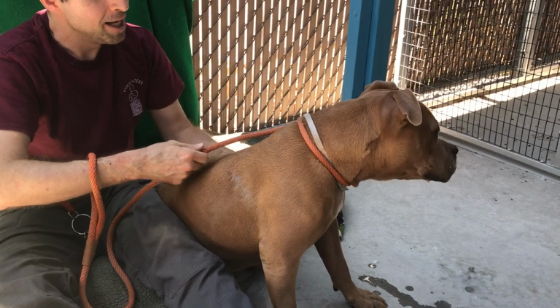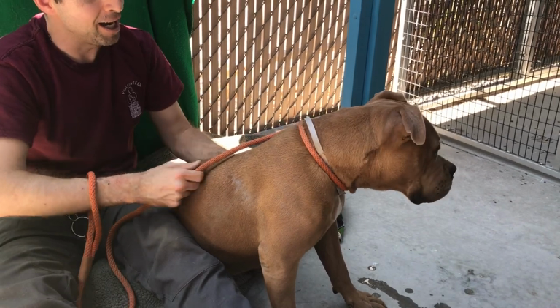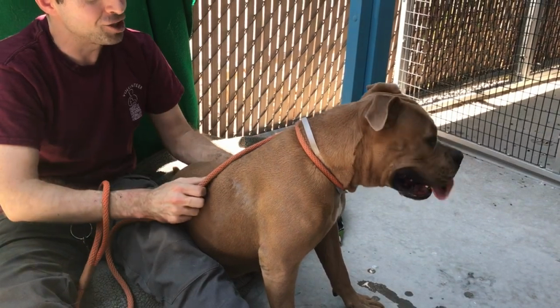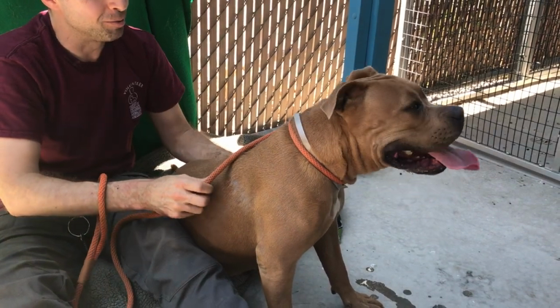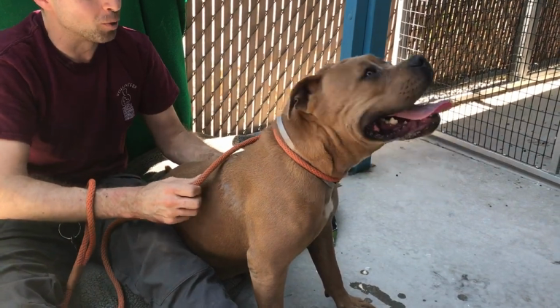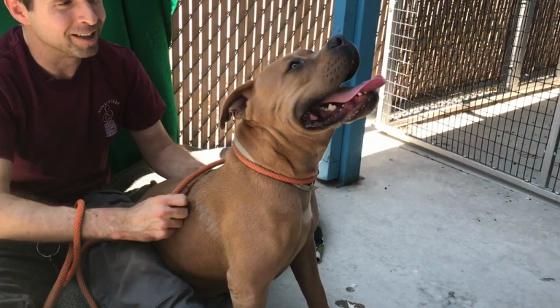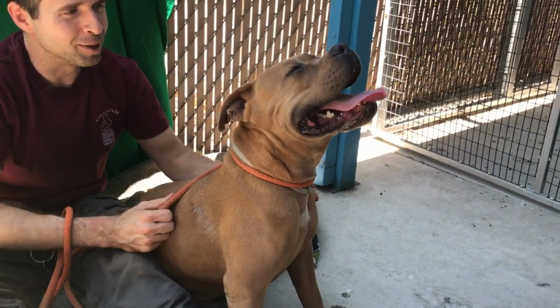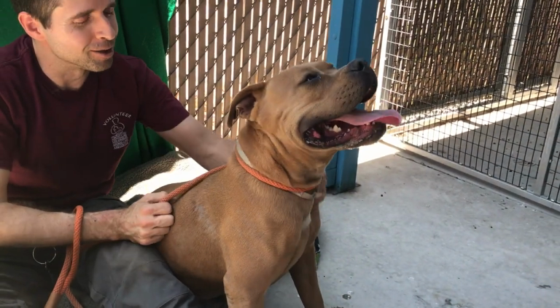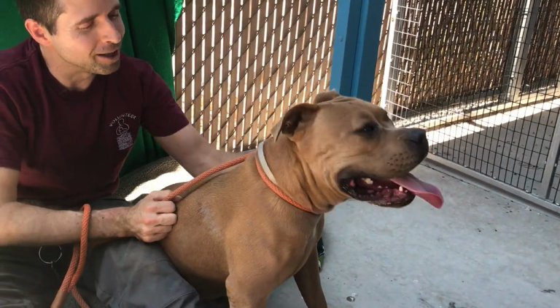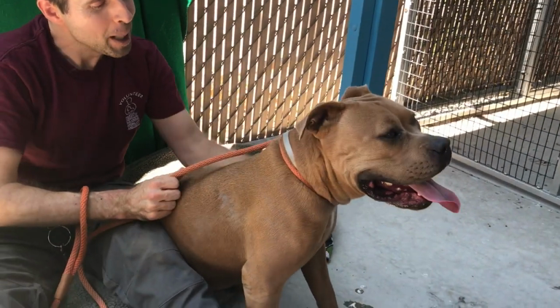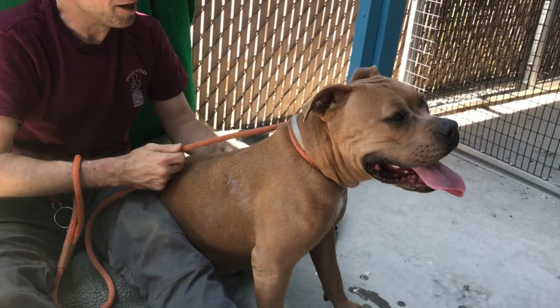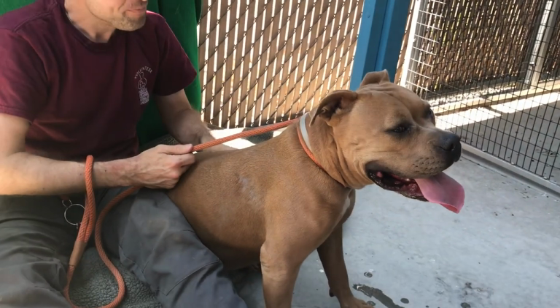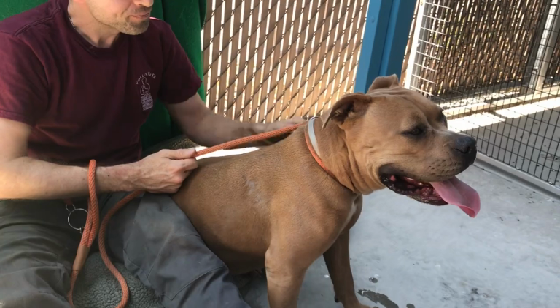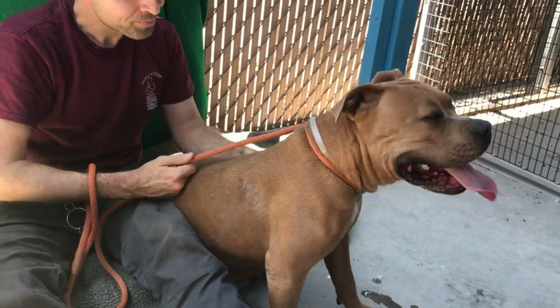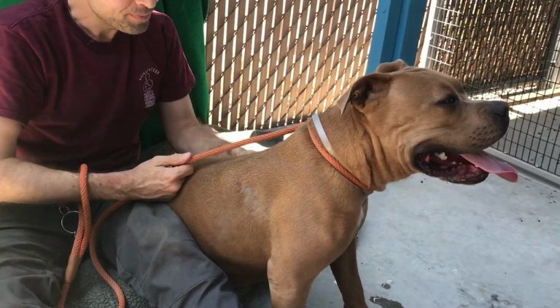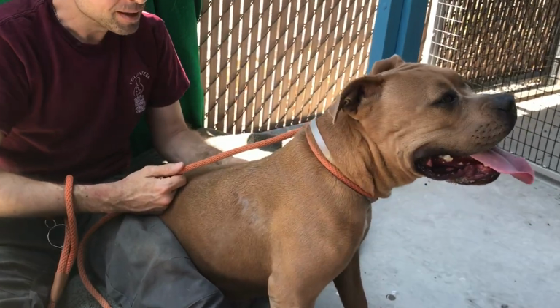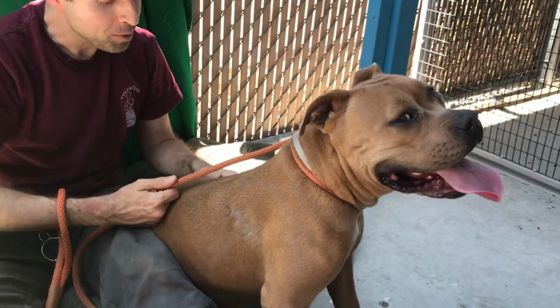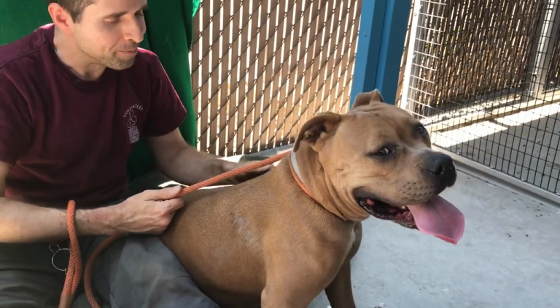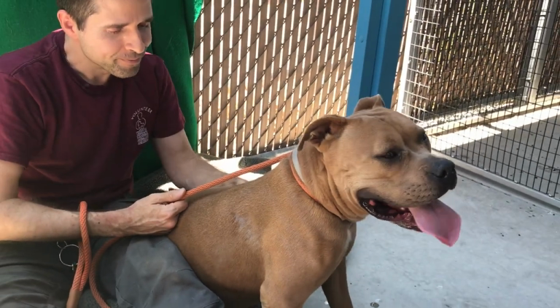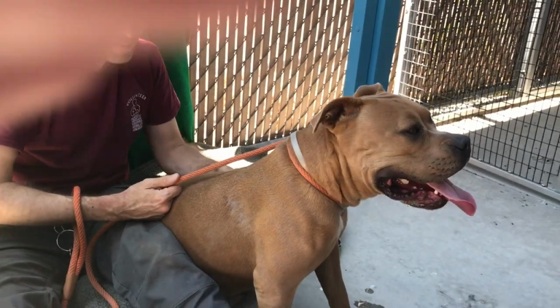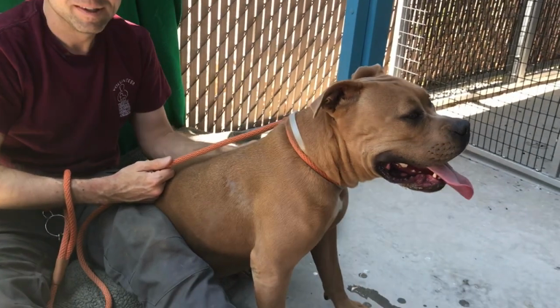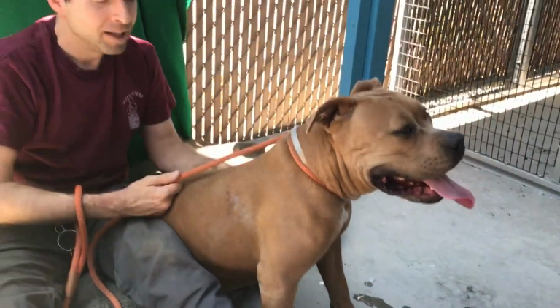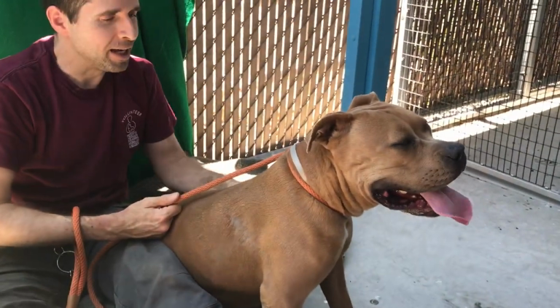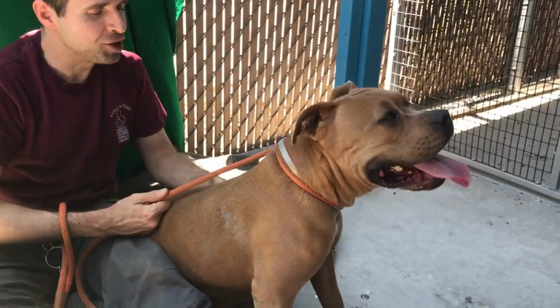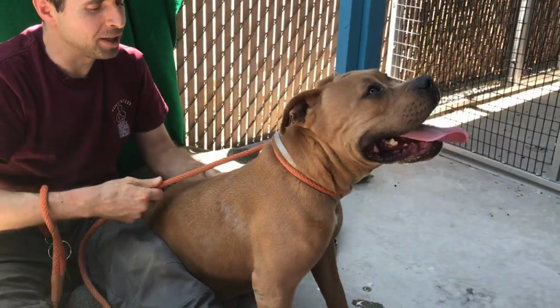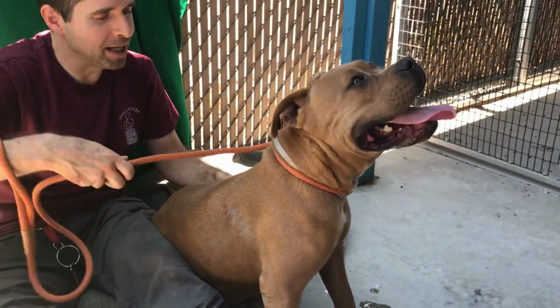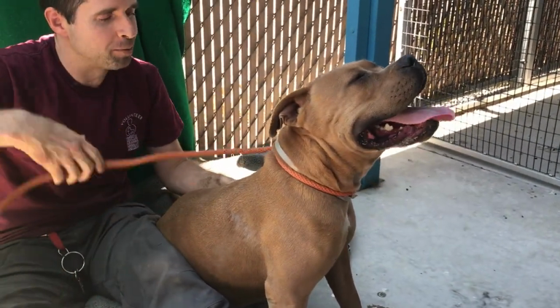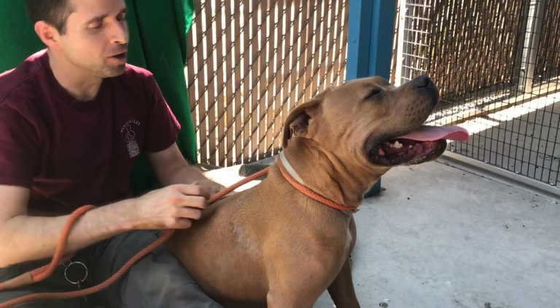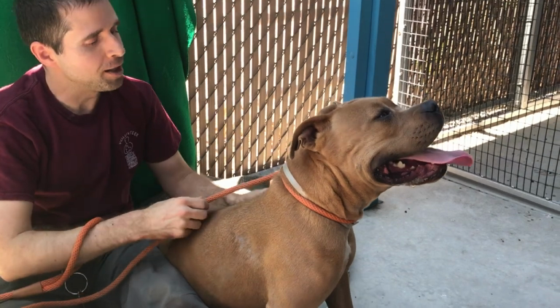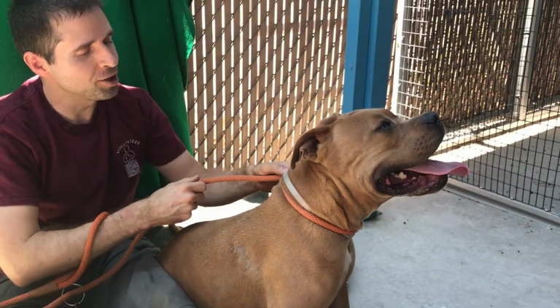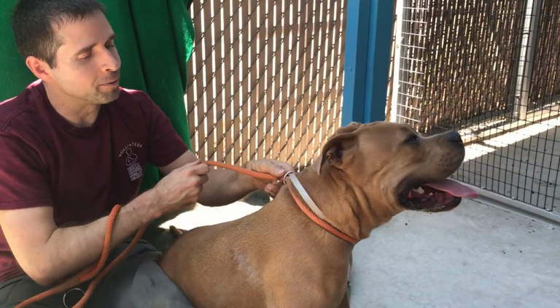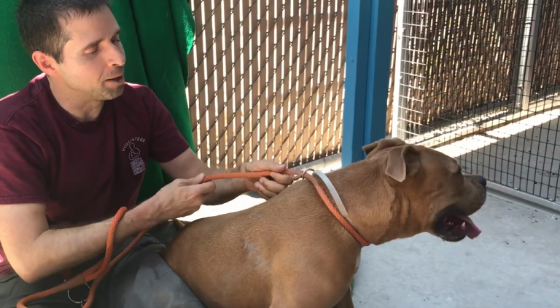I imagine she could be overwhelming to some of the littler dogs. The shelter has had her in play groups, so she's been playing with bigger dogs. She's definitely had that exposure and she gets along great with them.